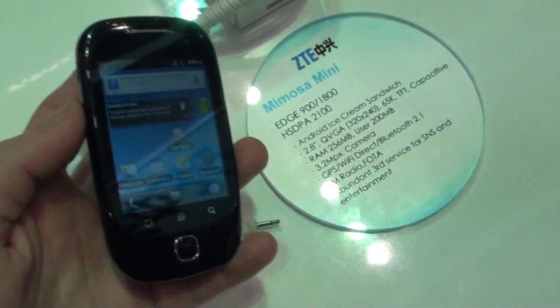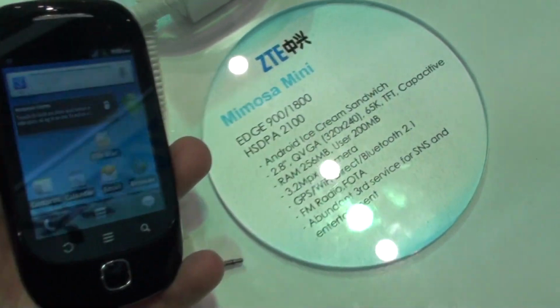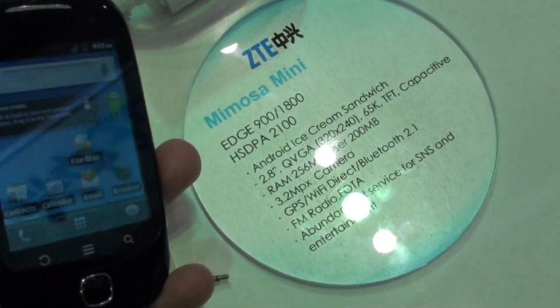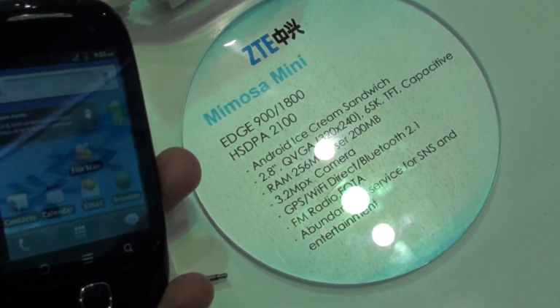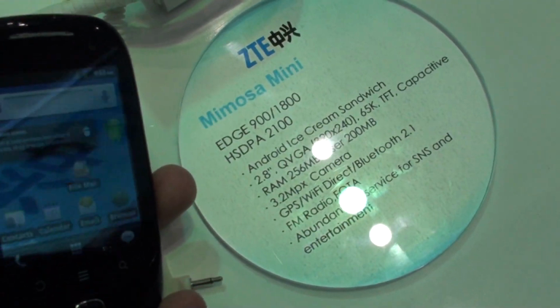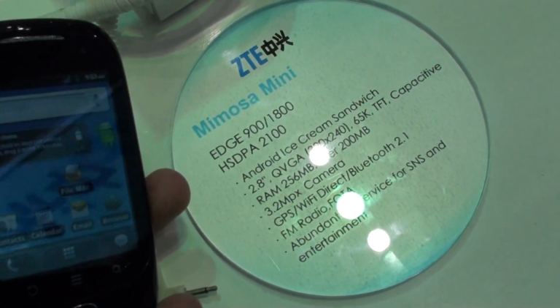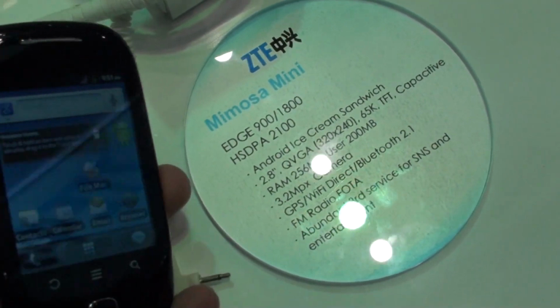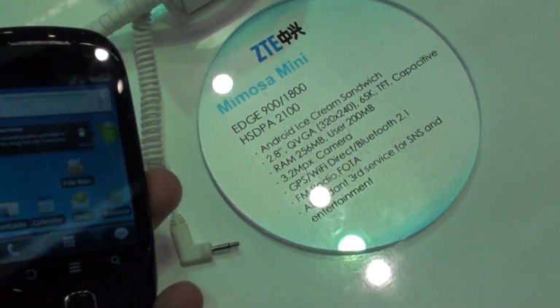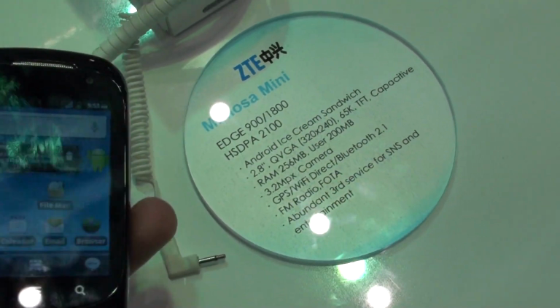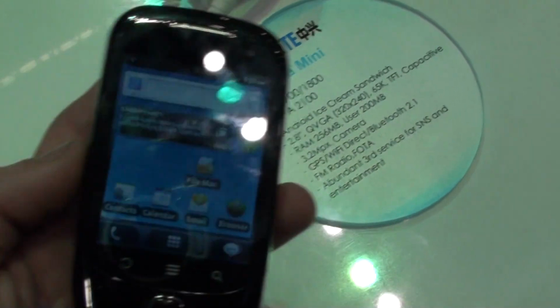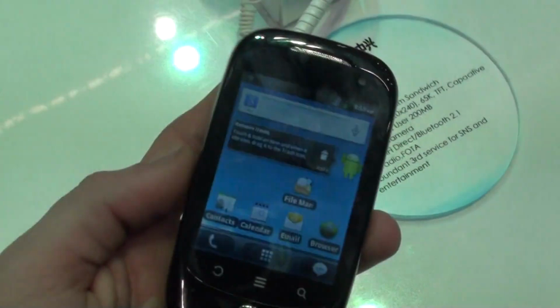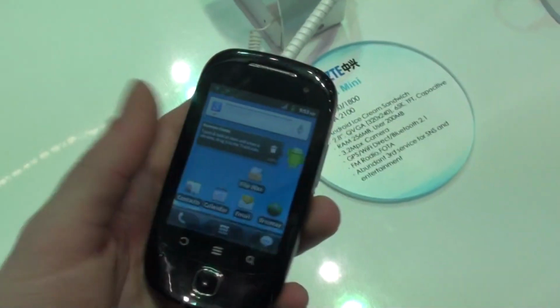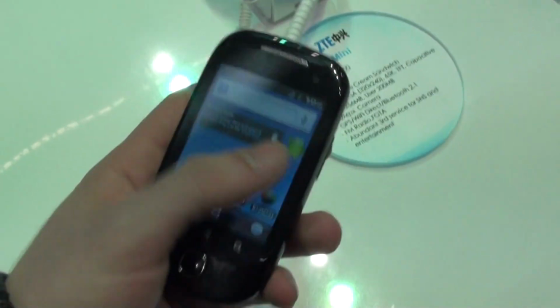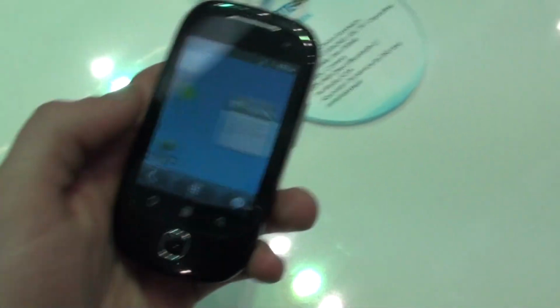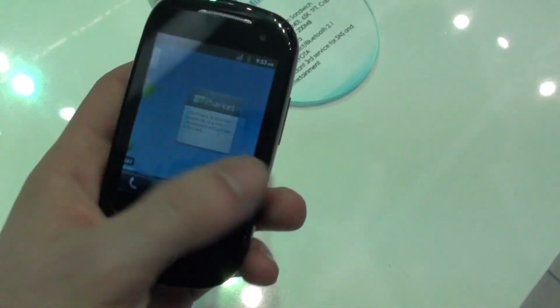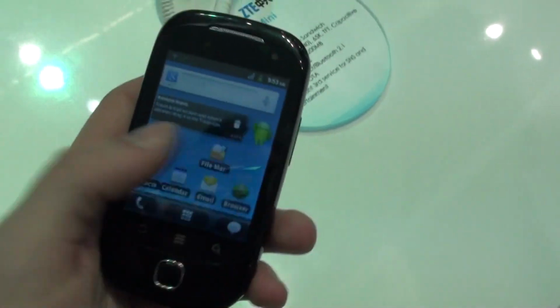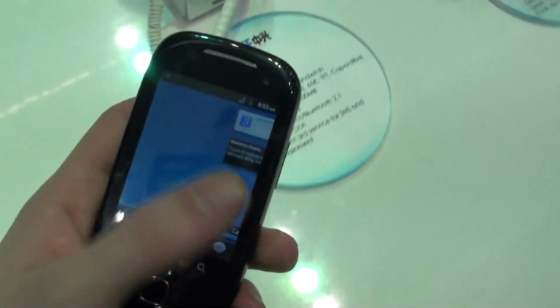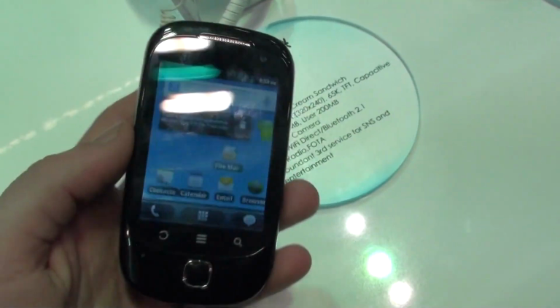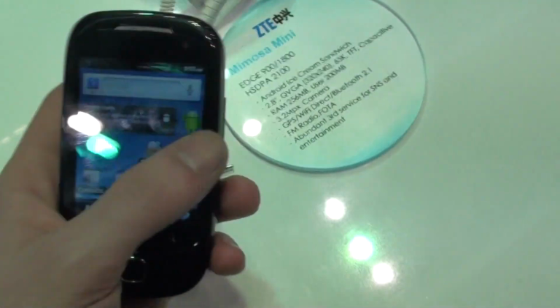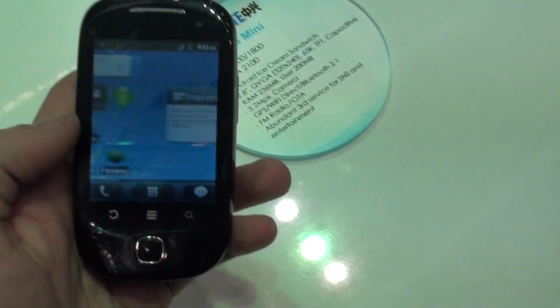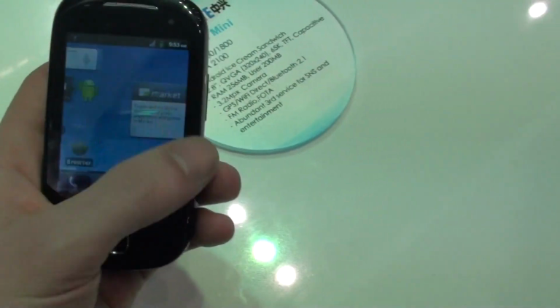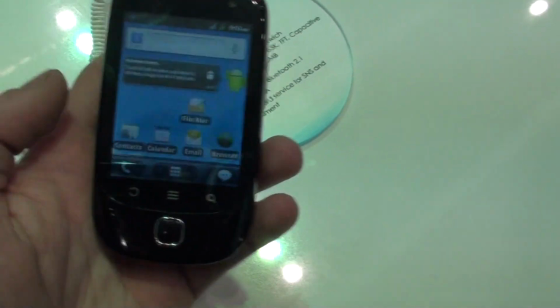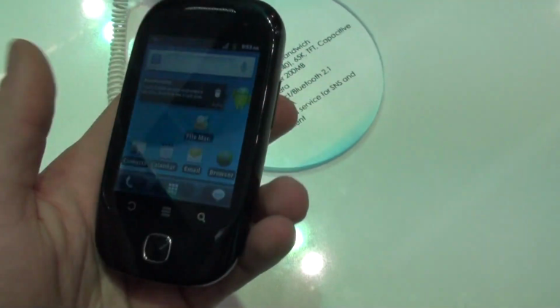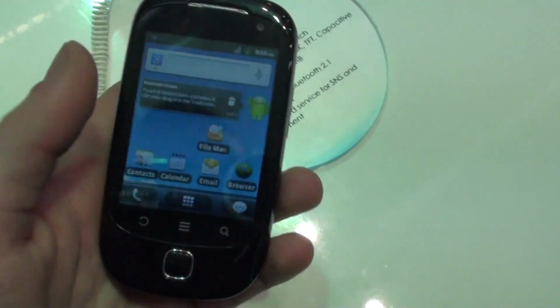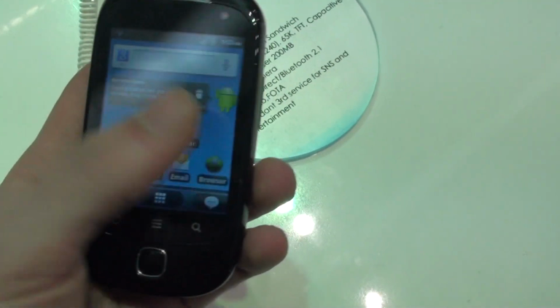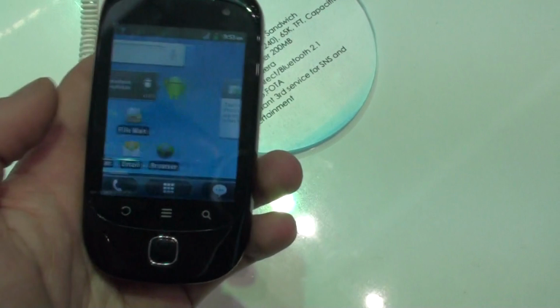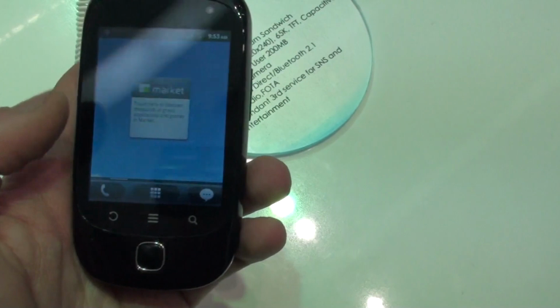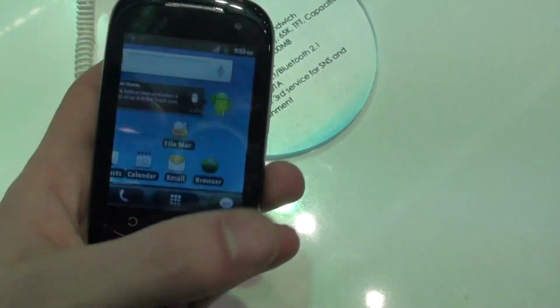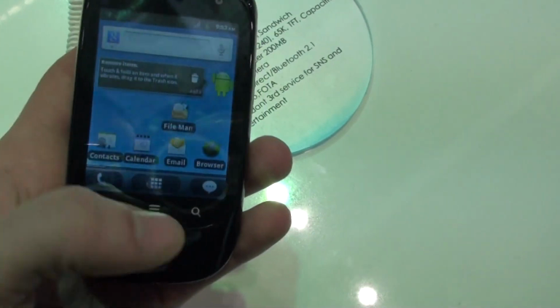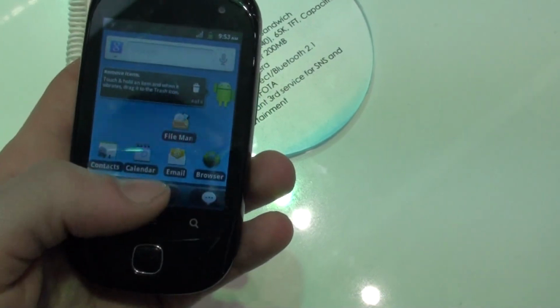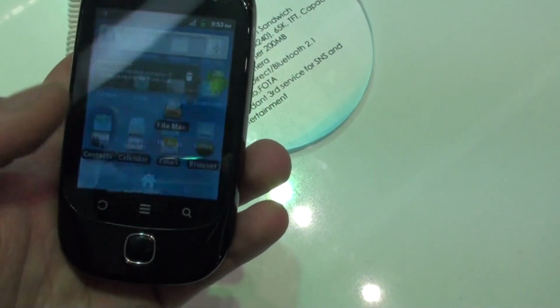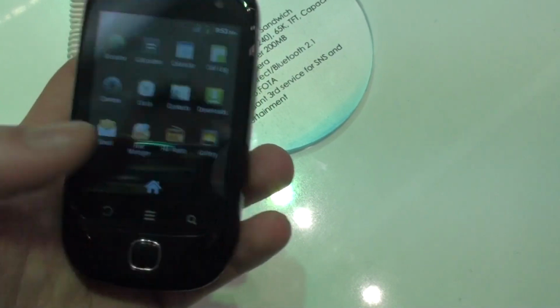The spec sheet here says Android Ice Cream Sandwich. So yes, it's going to get an upgrade from this — Froyo or what it's currently running.